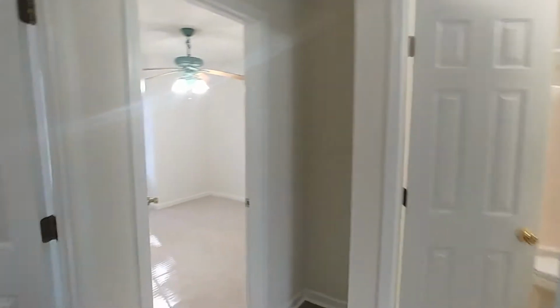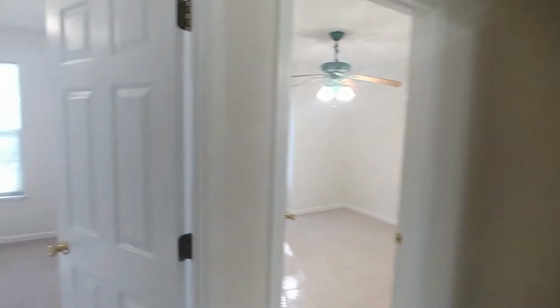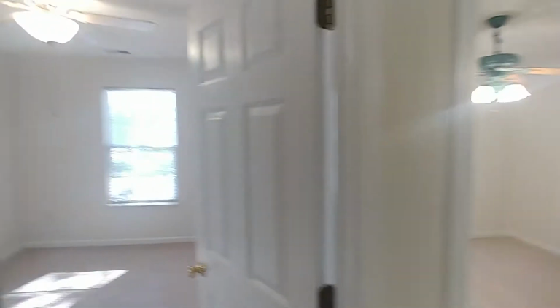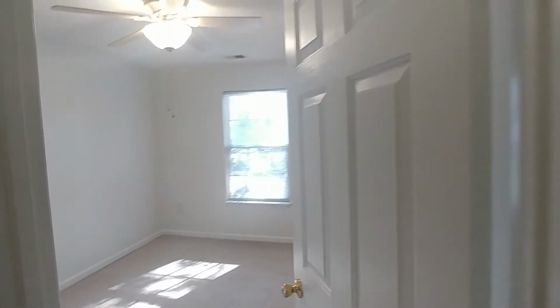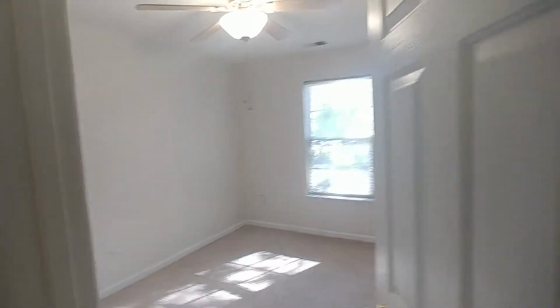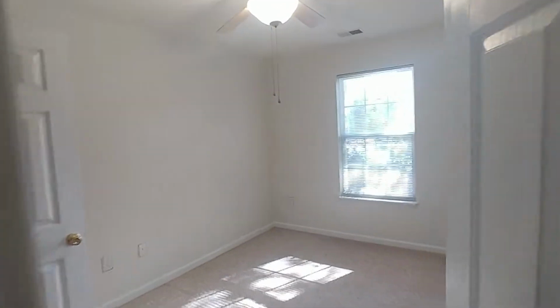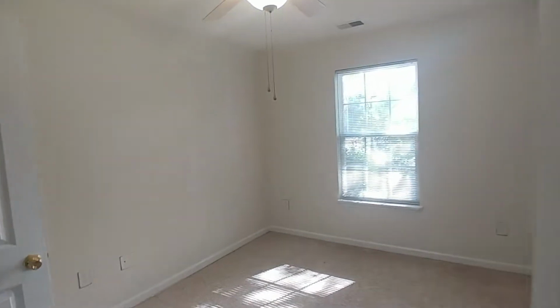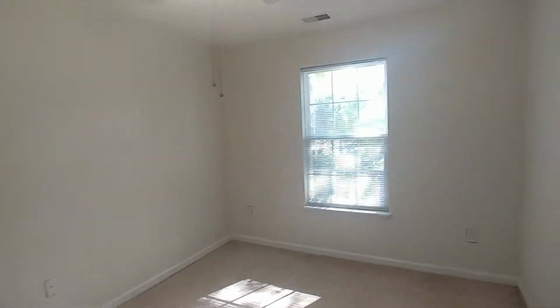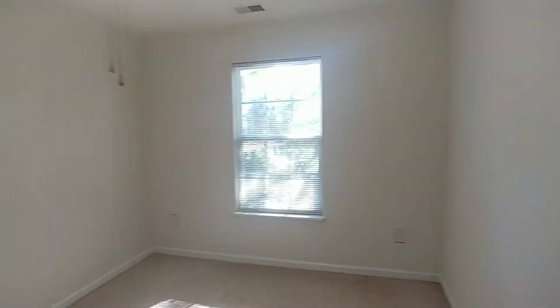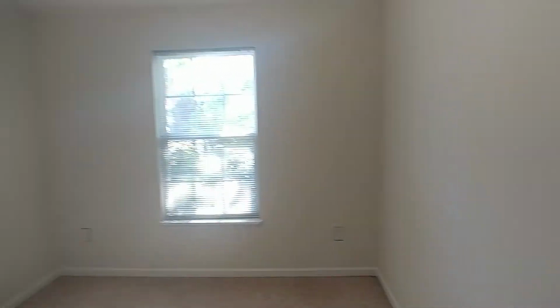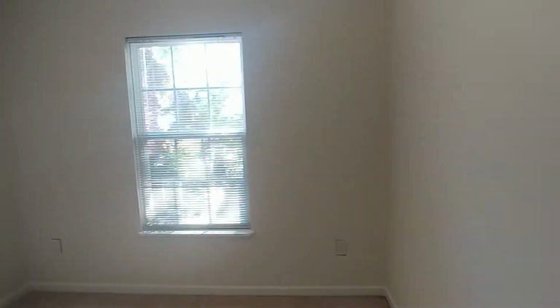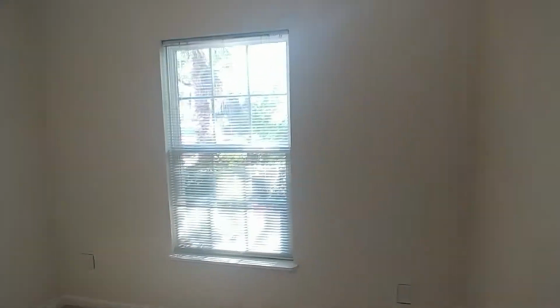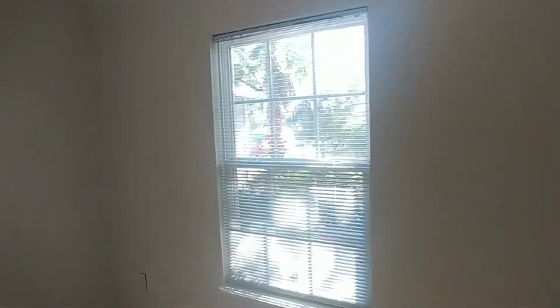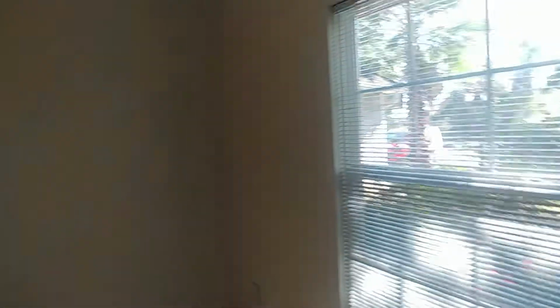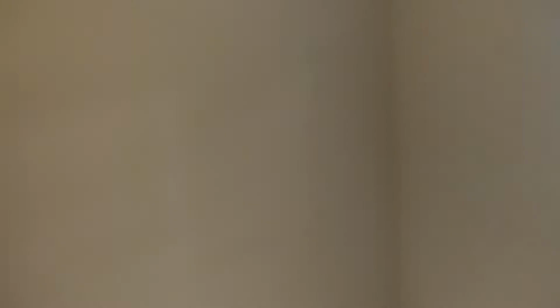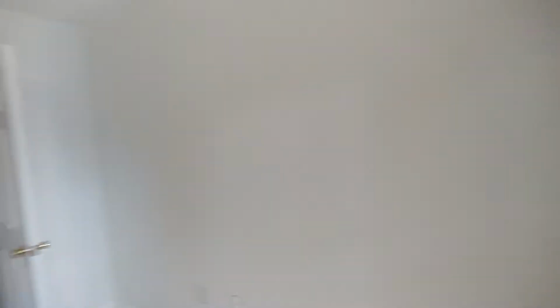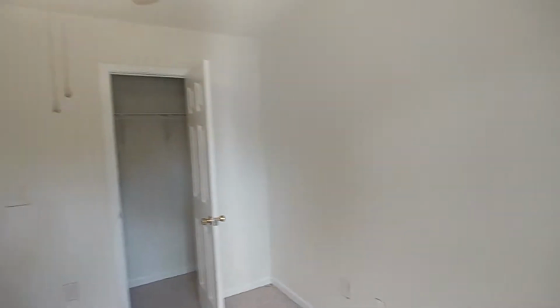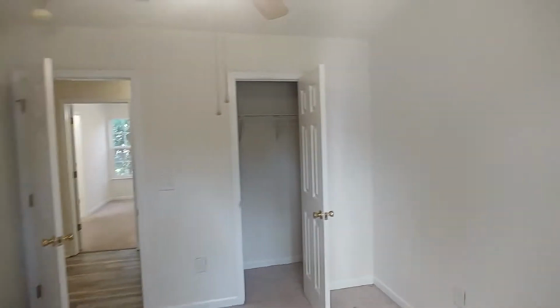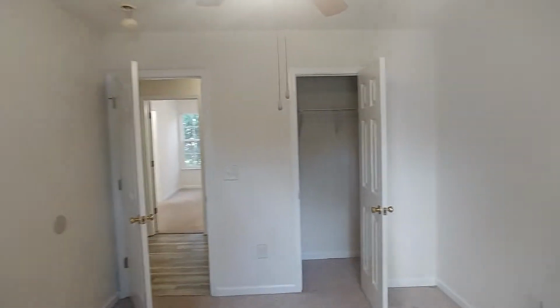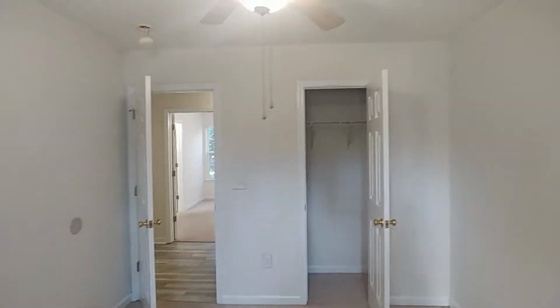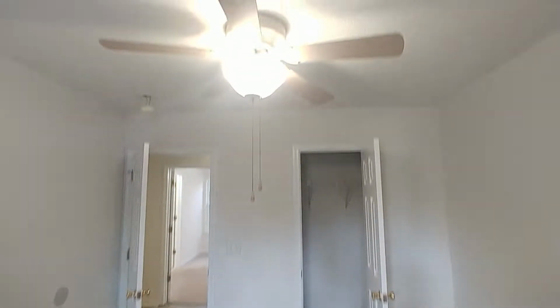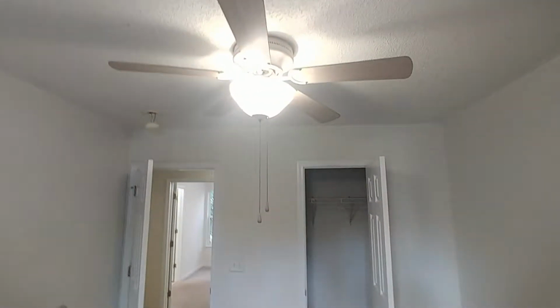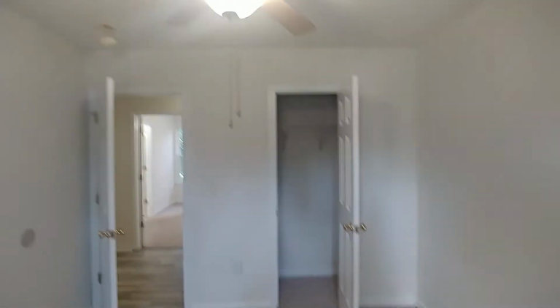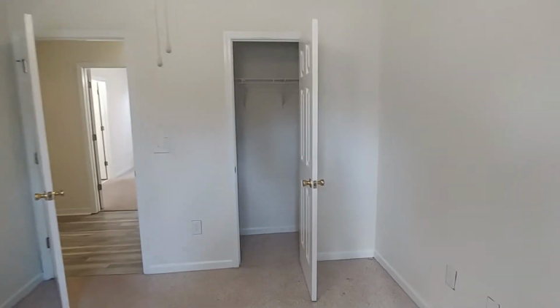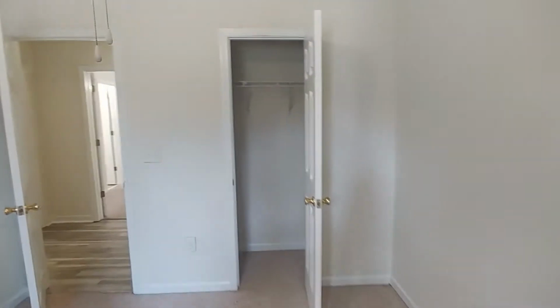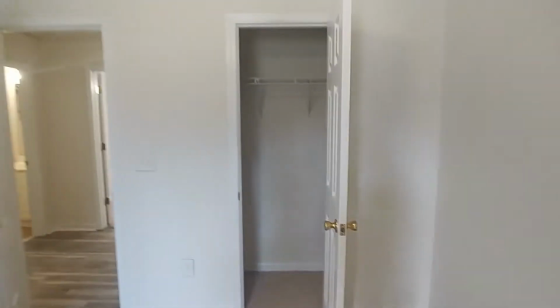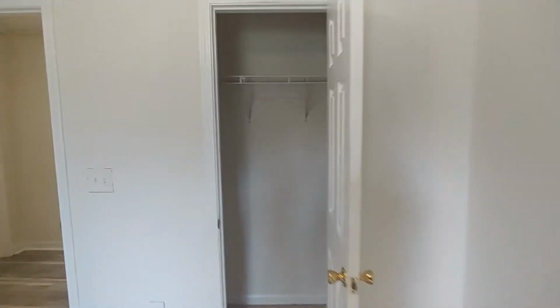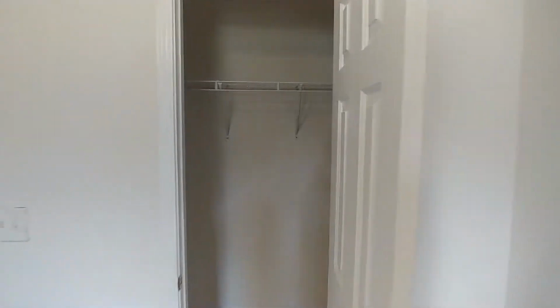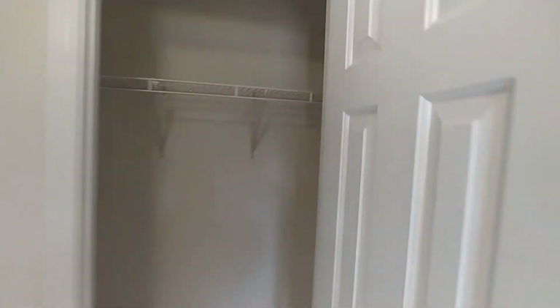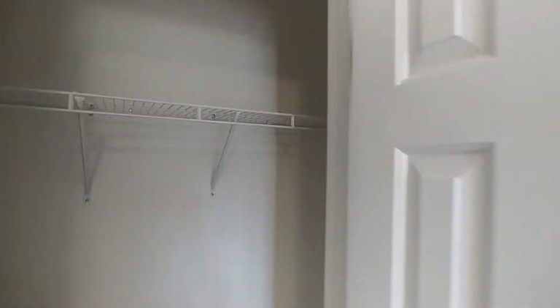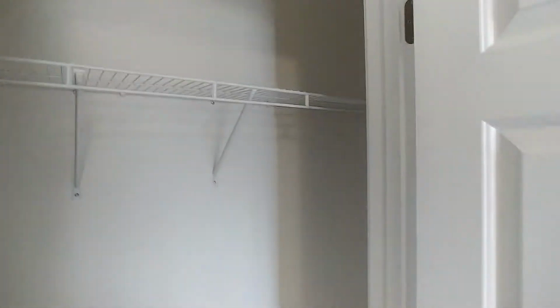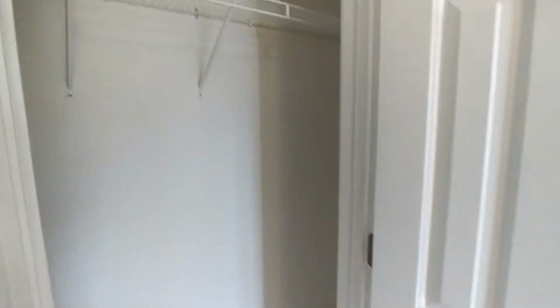We start on our very left here with the first of three bedrooms. There's a ceiling fan and just an idea of the closet space there.